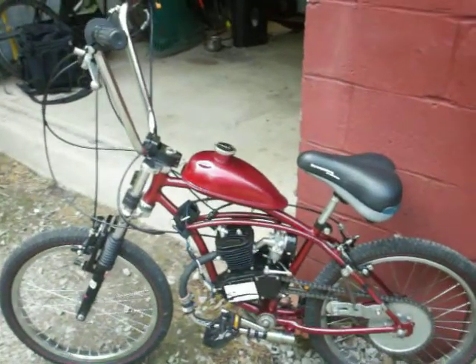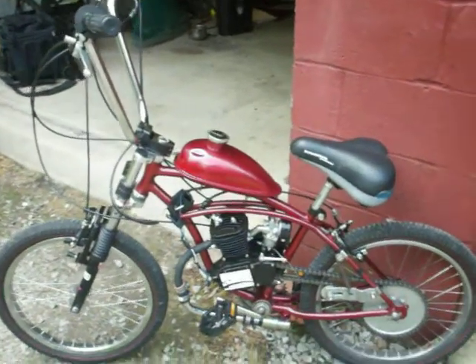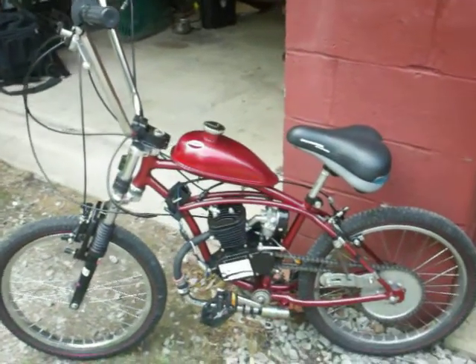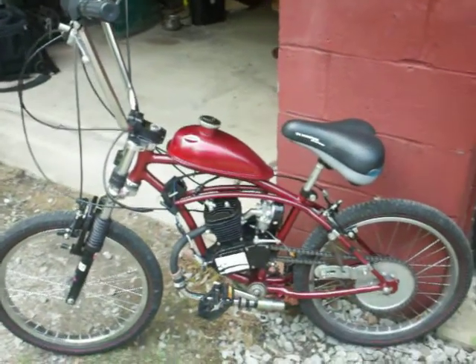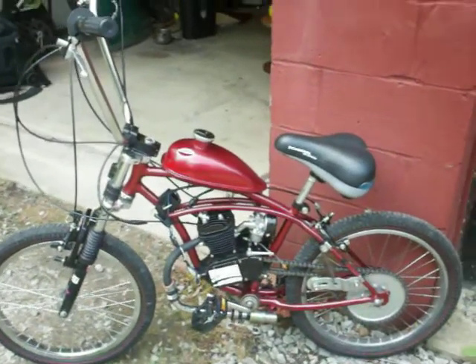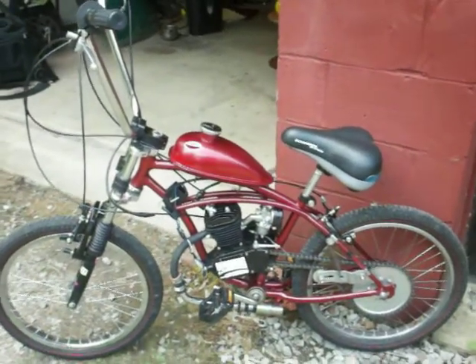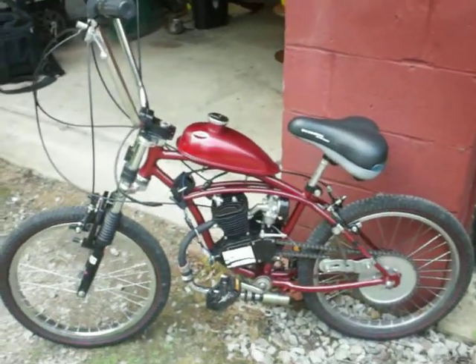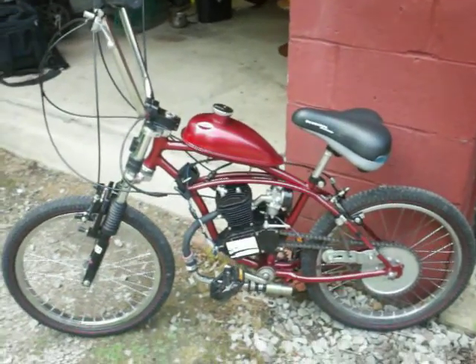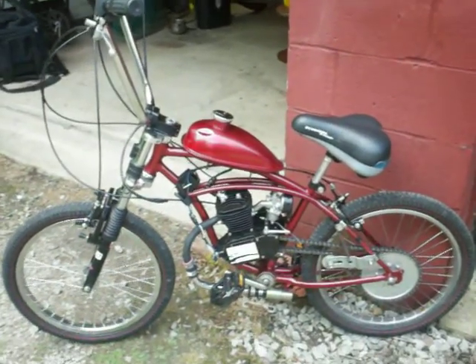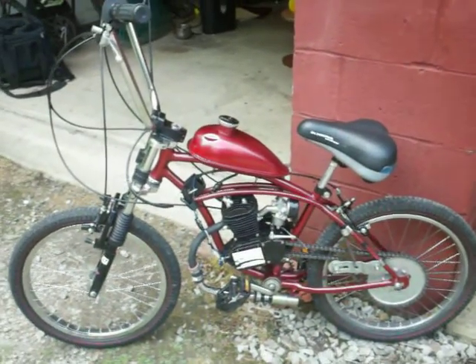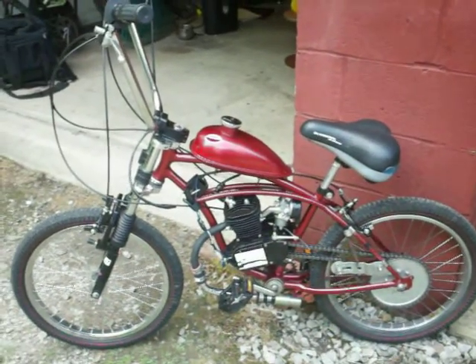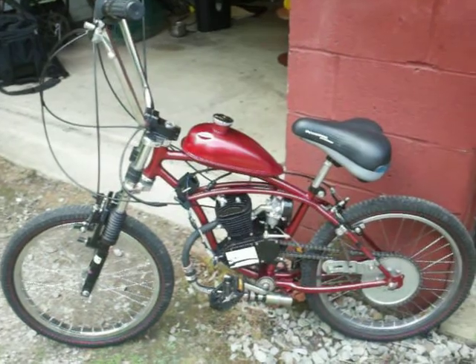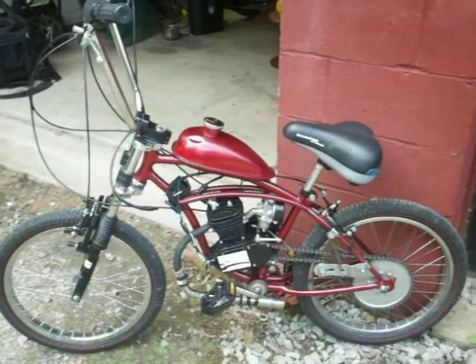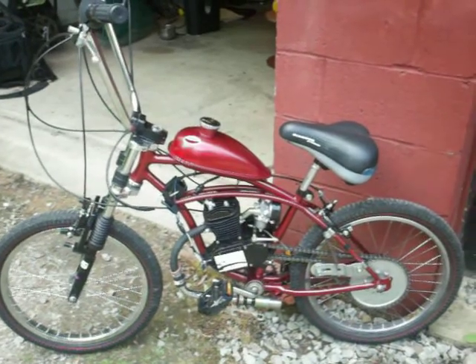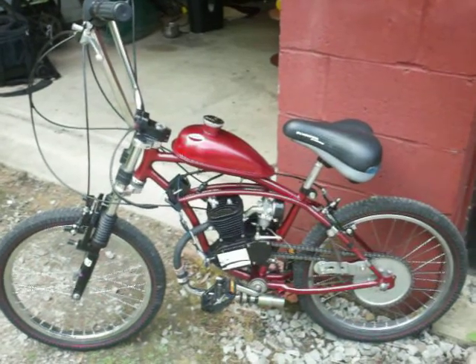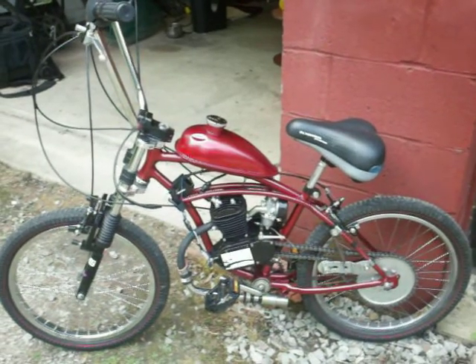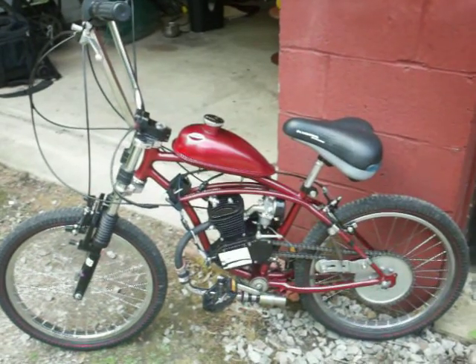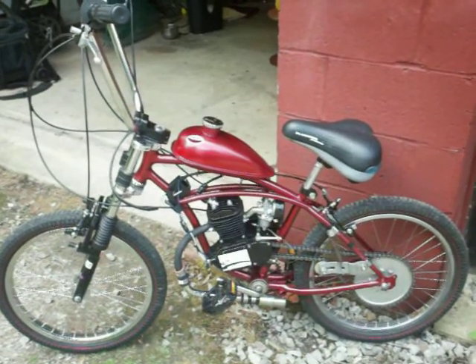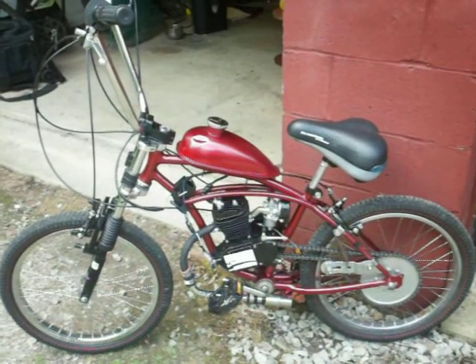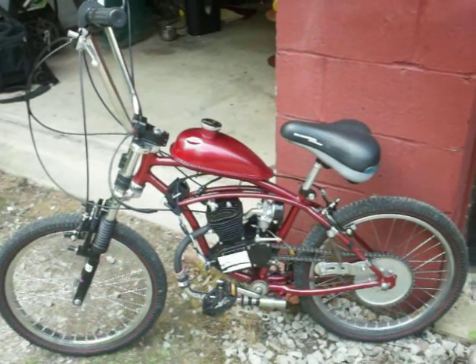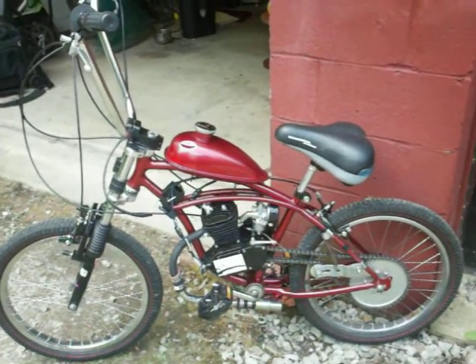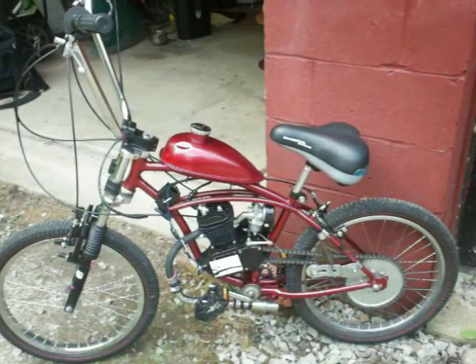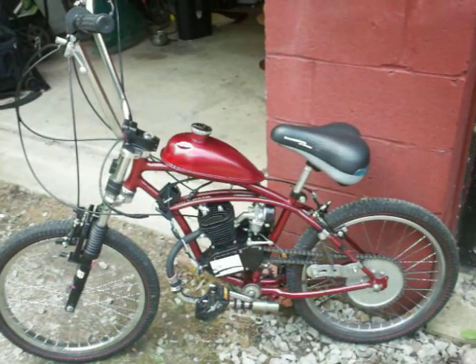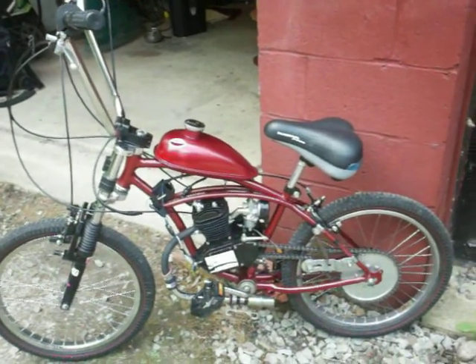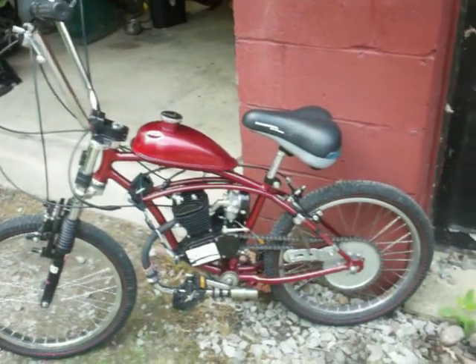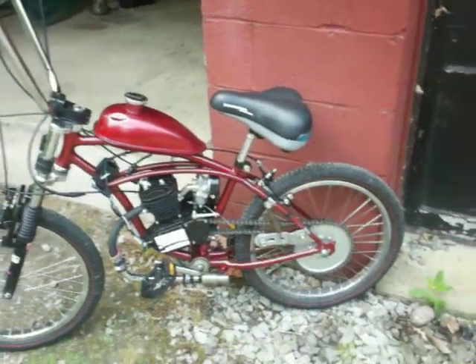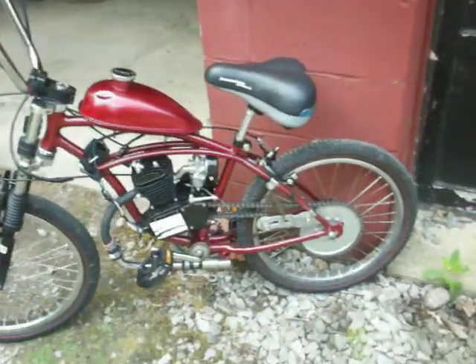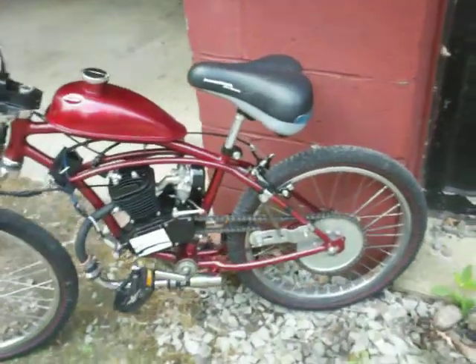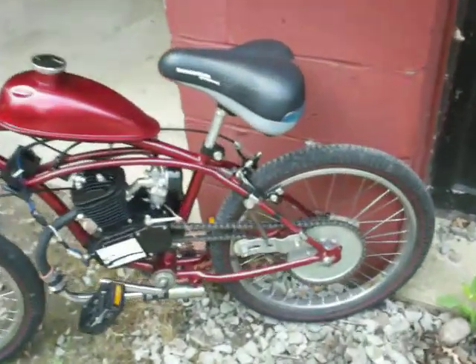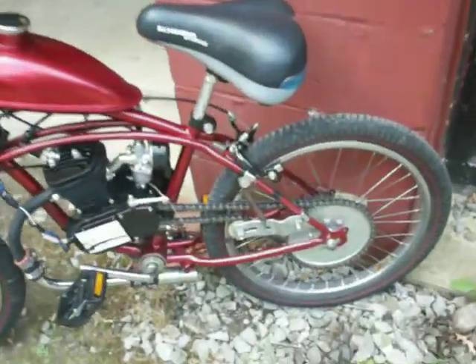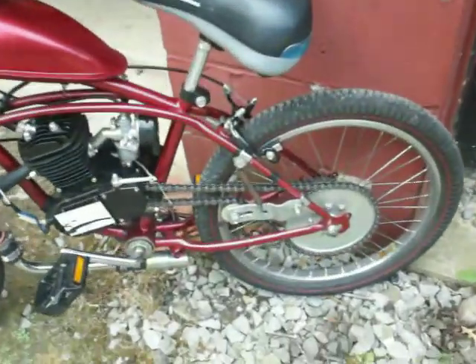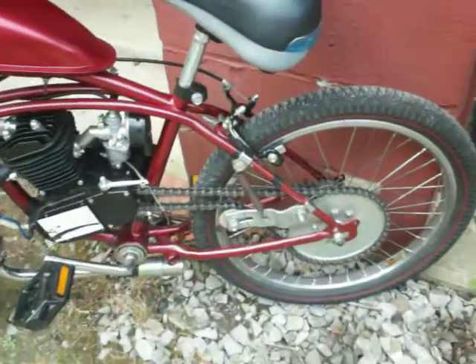Introducing BuzzBomb 3. 67 Schwinn Stingray frame, Schwinn seat. Look at my chain tensioner.